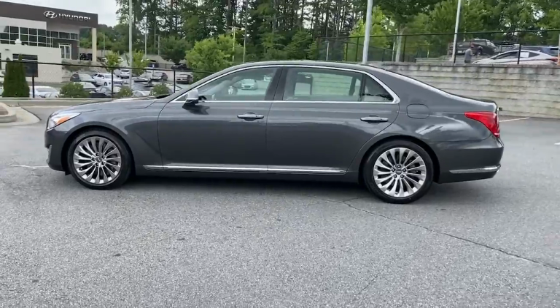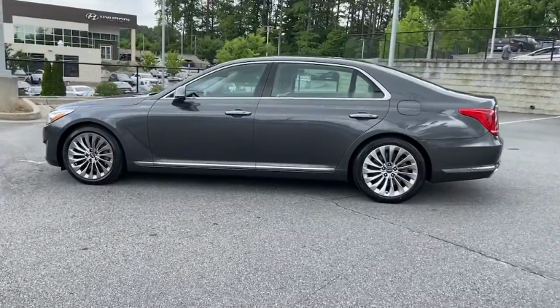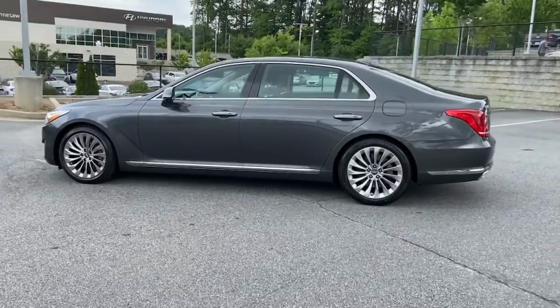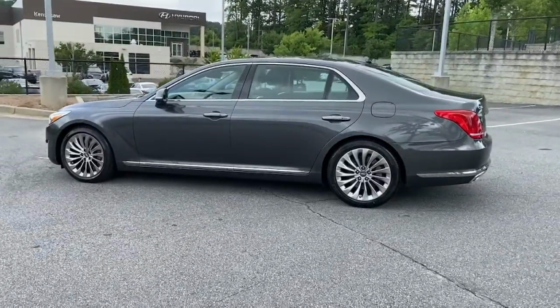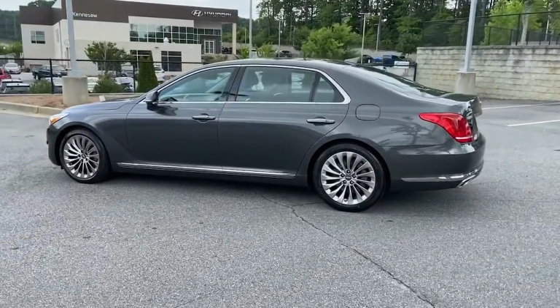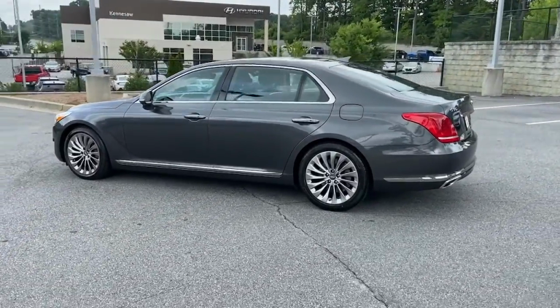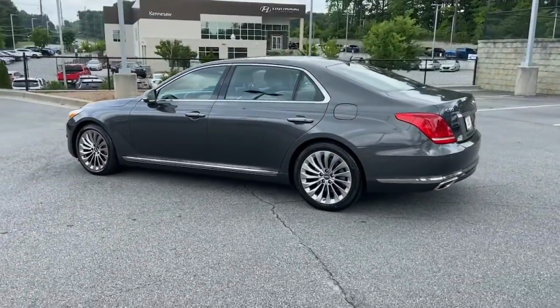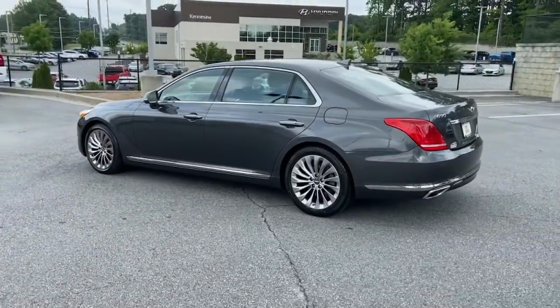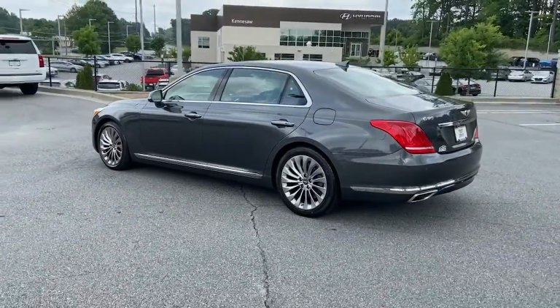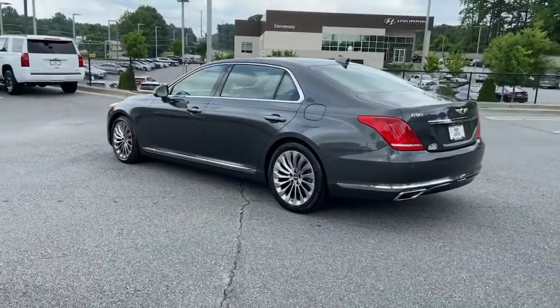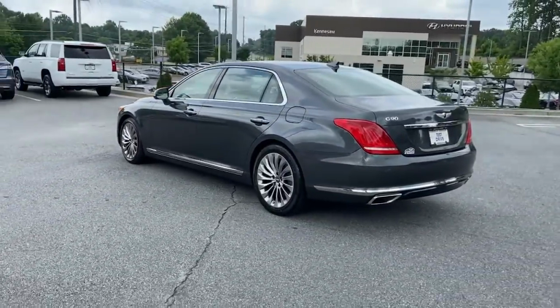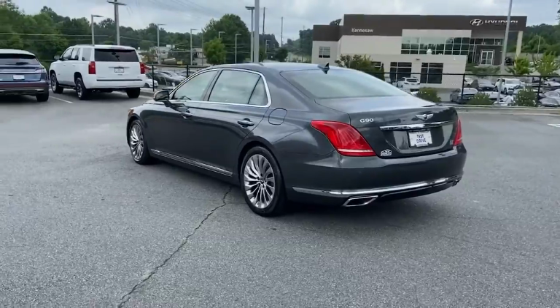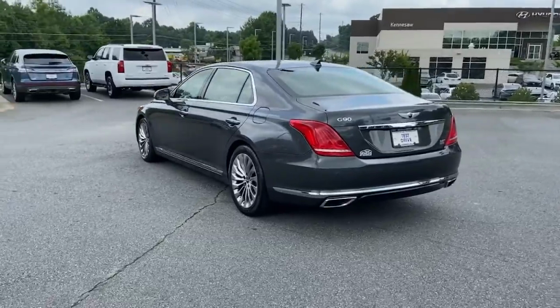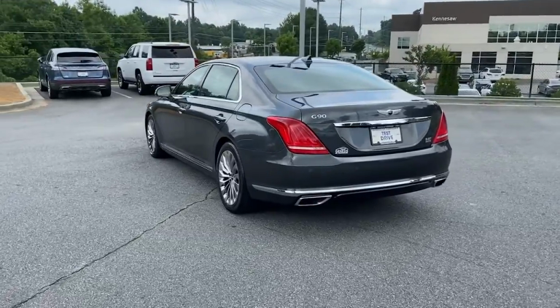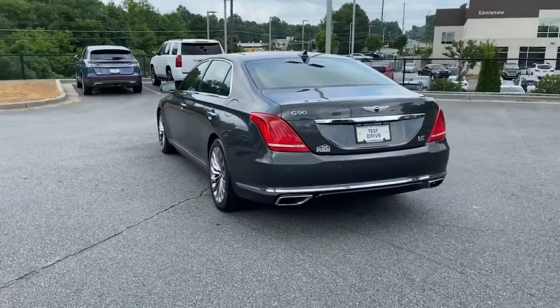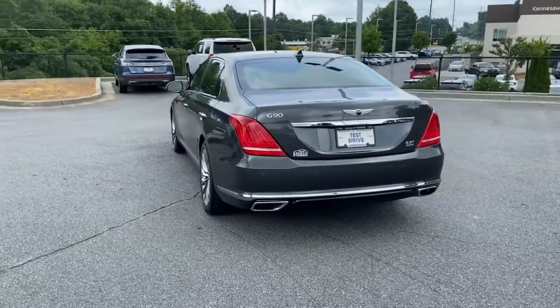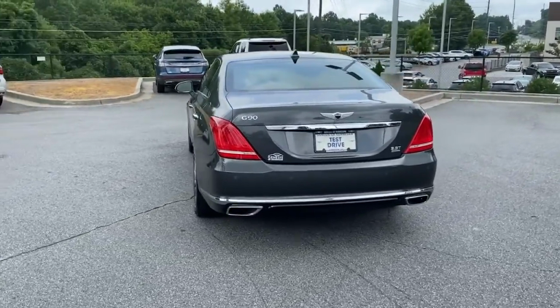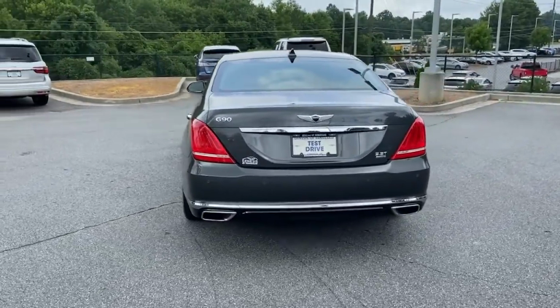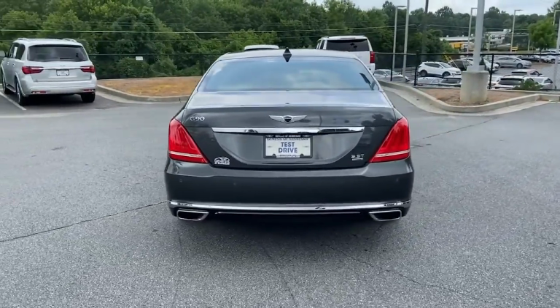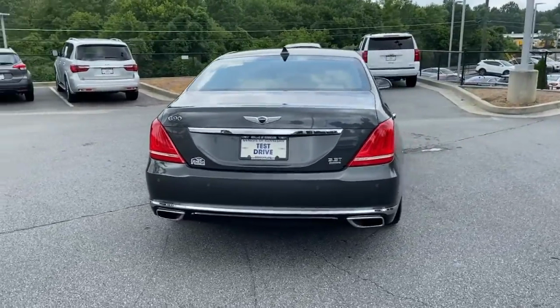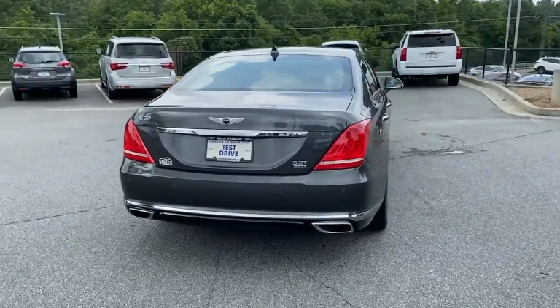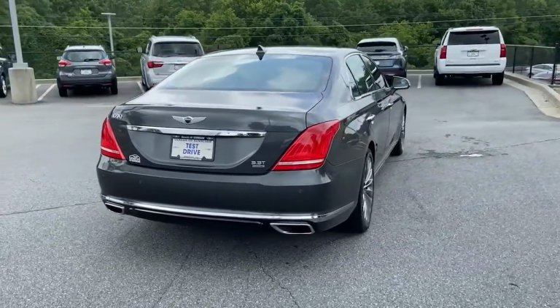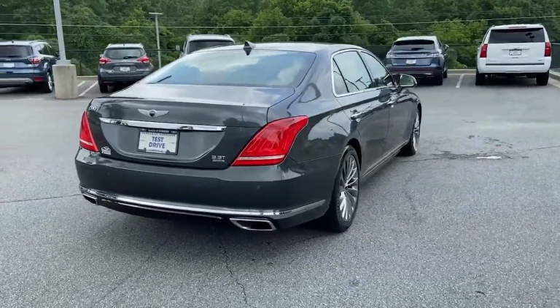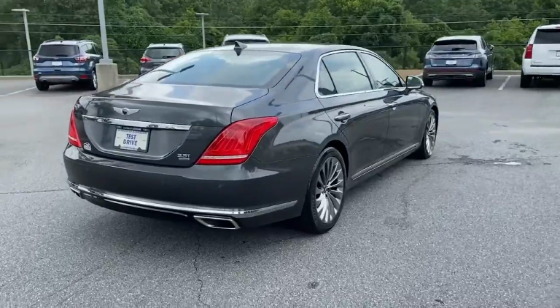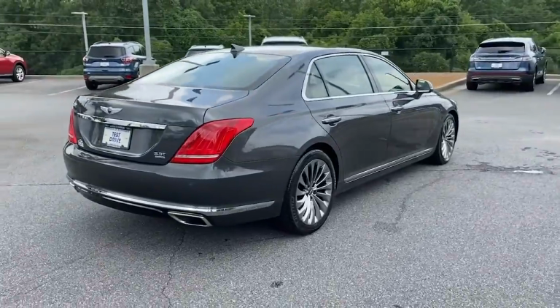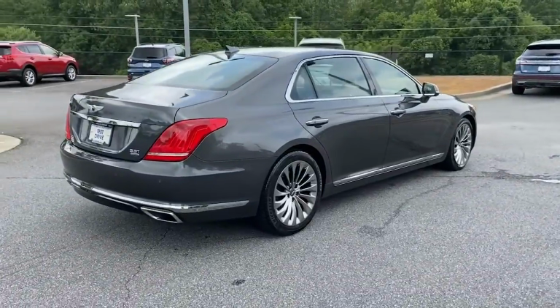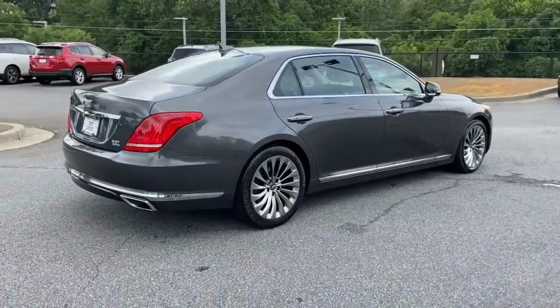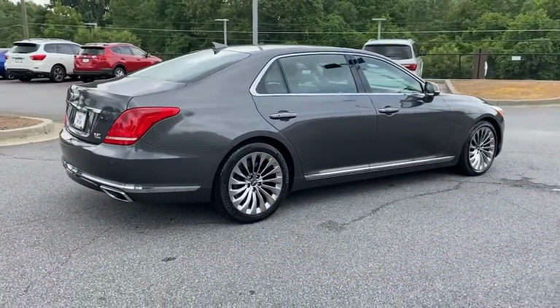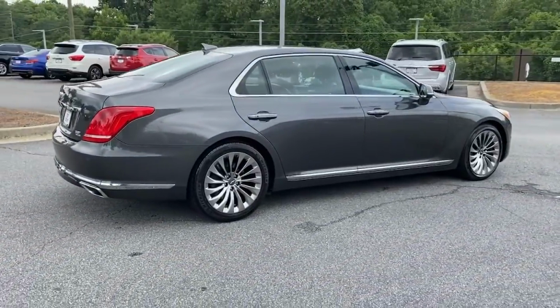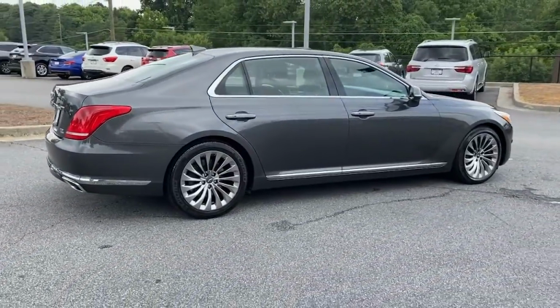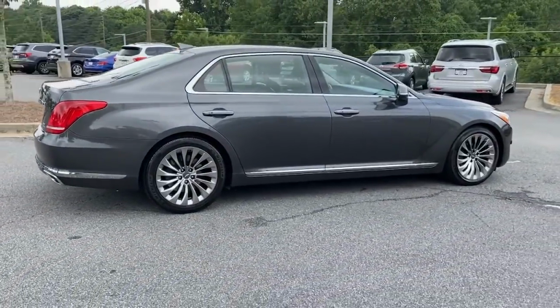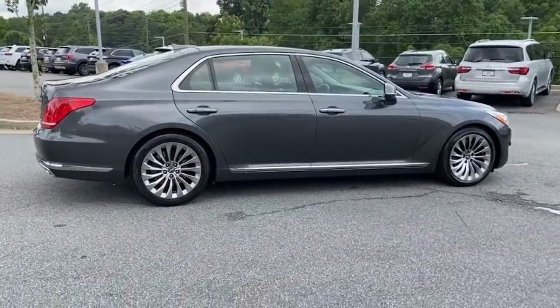Presenting the Genesis G90 — the exceptional full-size luxury sedan that blends meticulous attention to detail with exquisite design, state-of-the-art technology, and bold performance to create an unsurpassed driving experience.